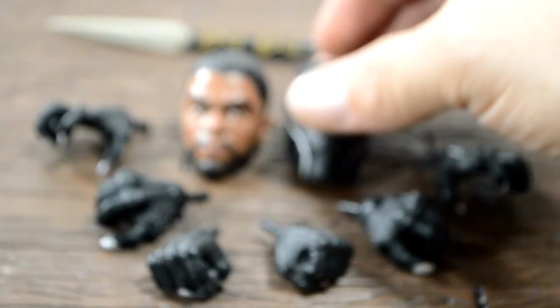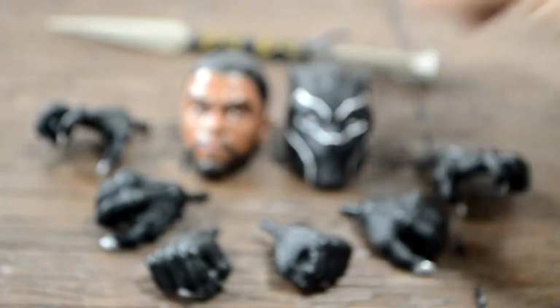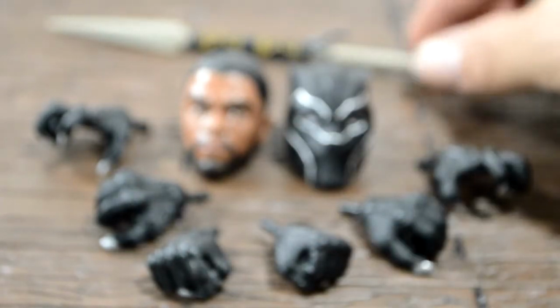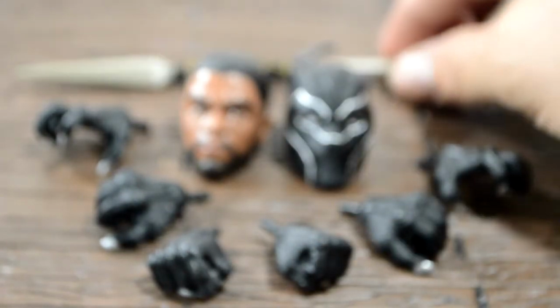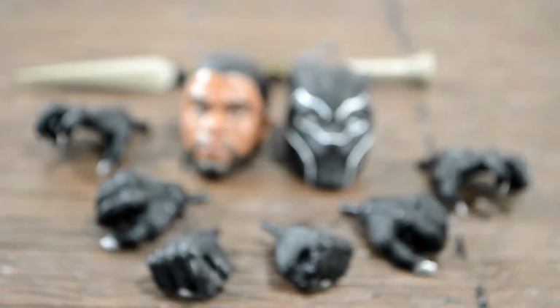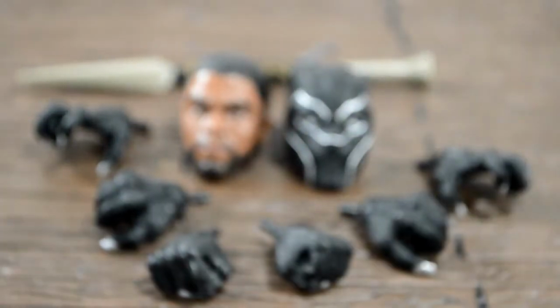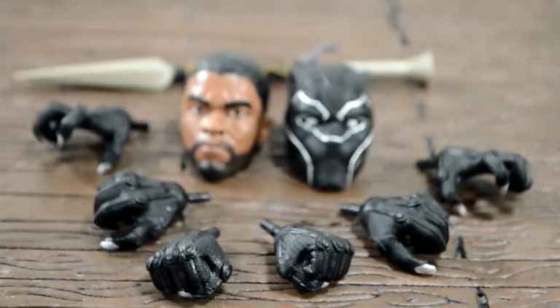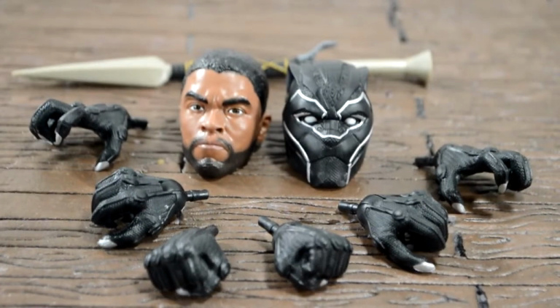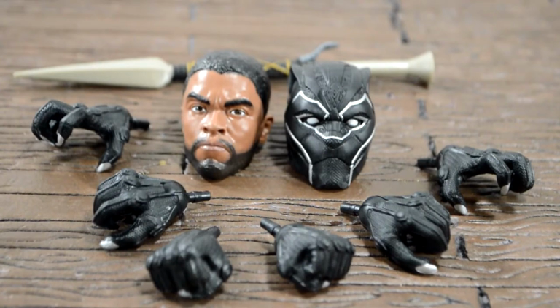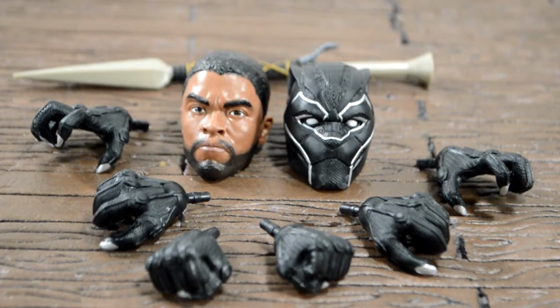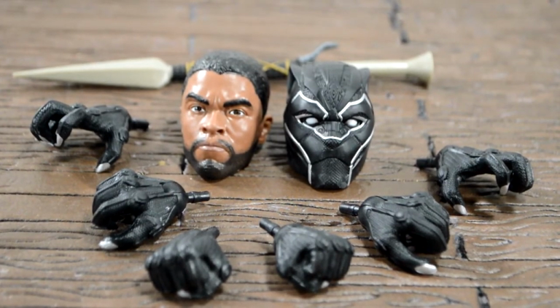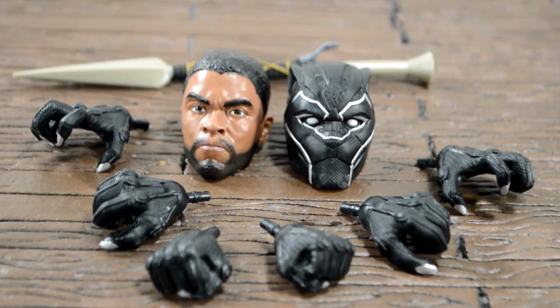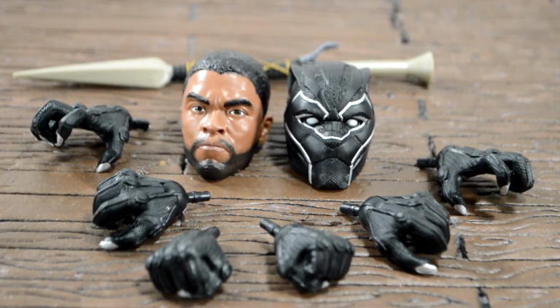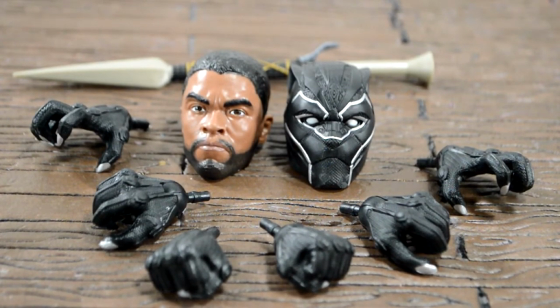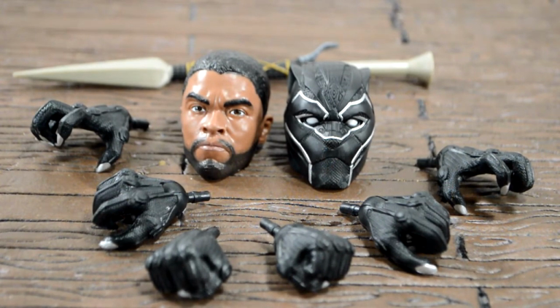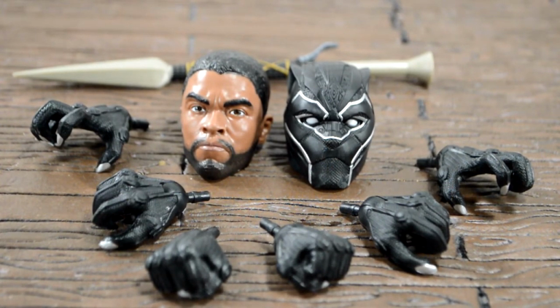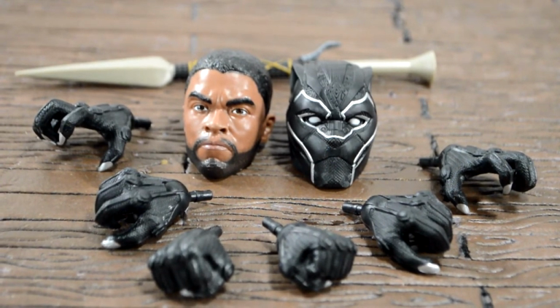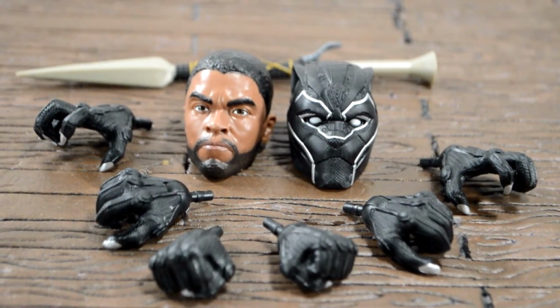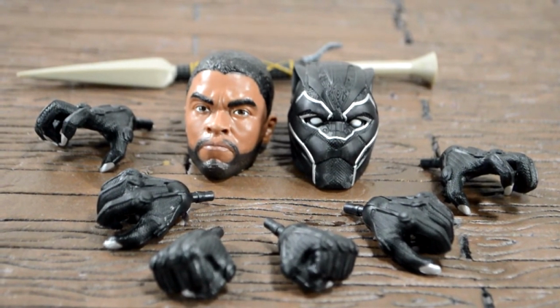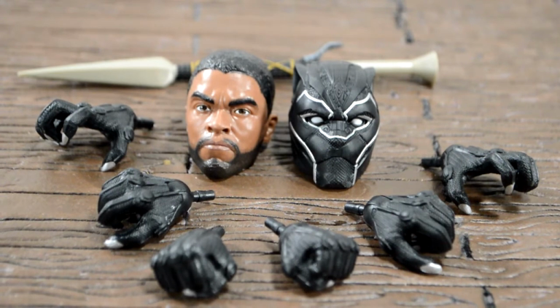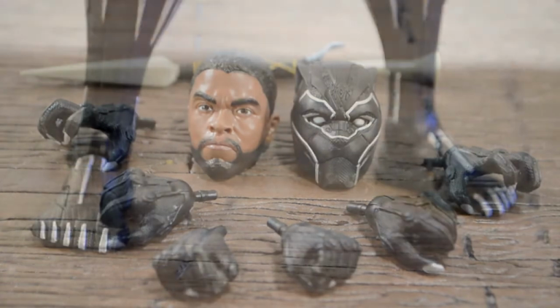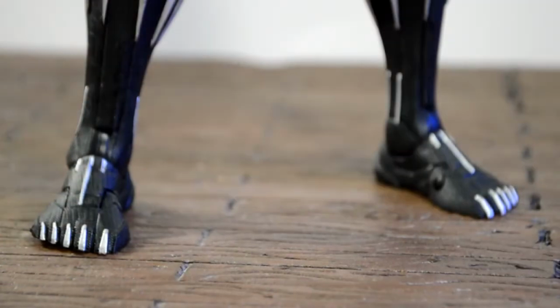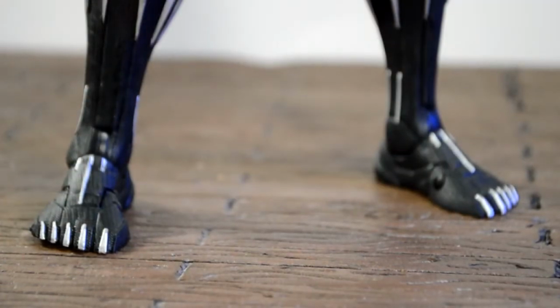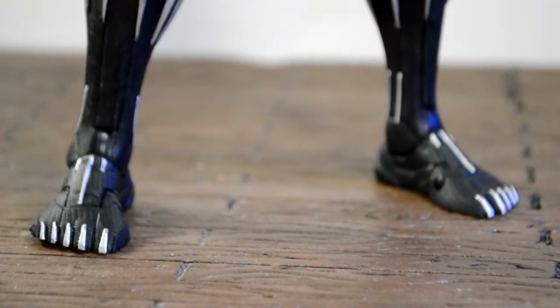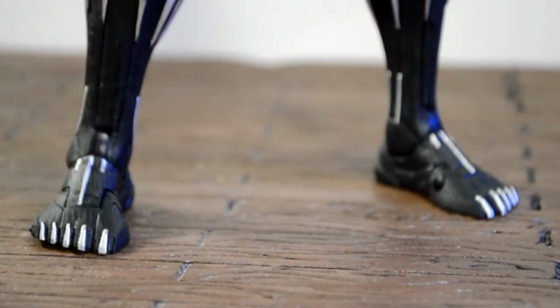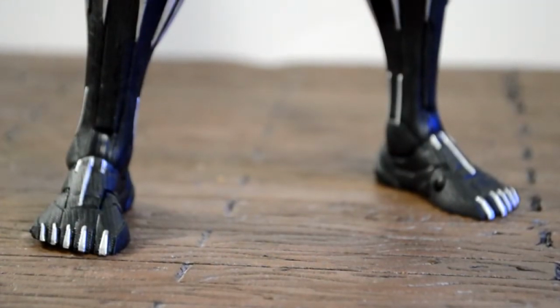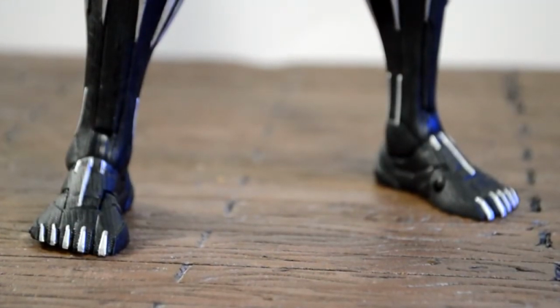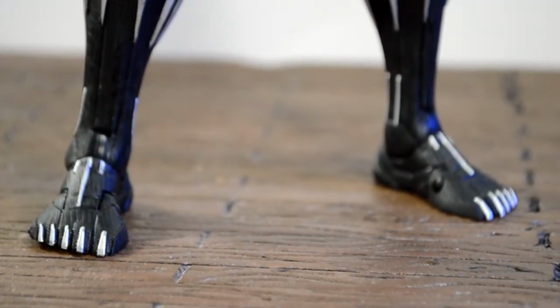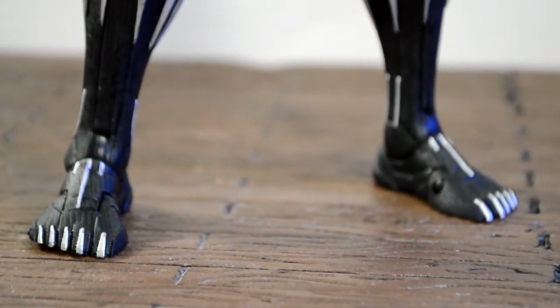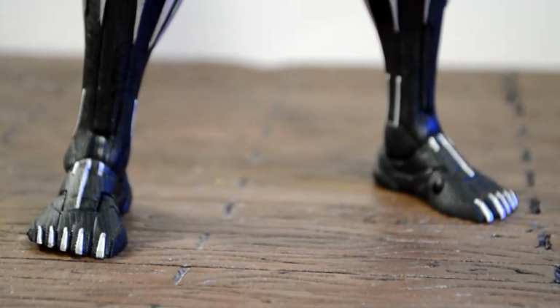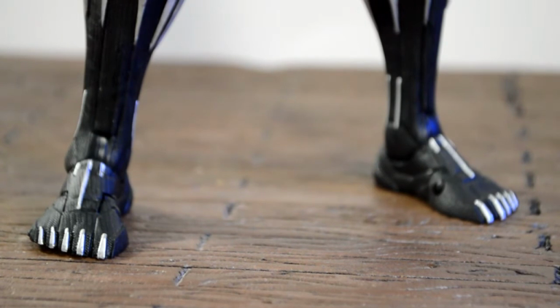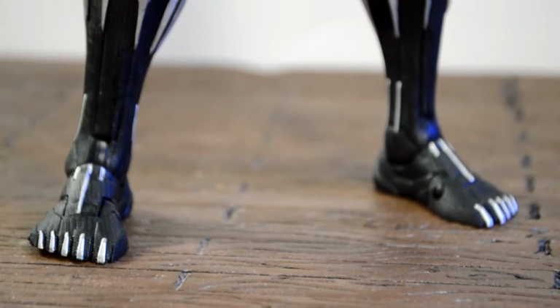It's funny — when they first announced this figure everybody was like, 'Boo, why are we getting a sad Black Panther?' But everybody's loved this figure so far, and I love it just opening it. So let's go ahead and check out the 12-inch Black Panther in detail.